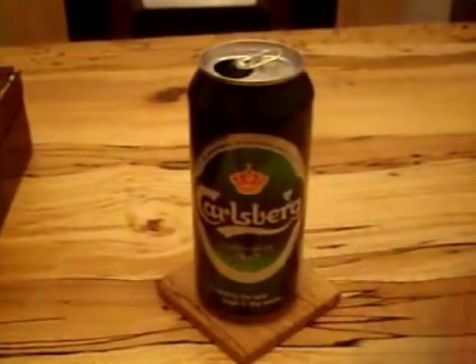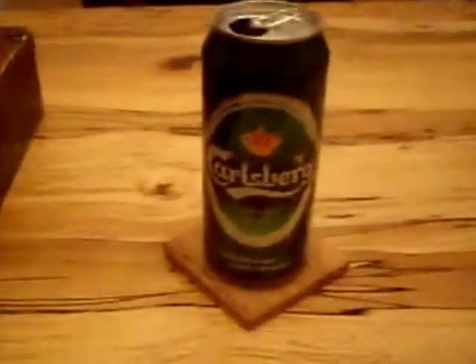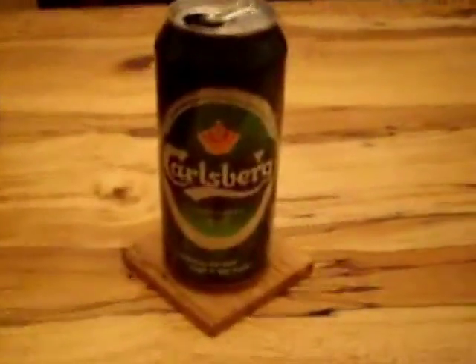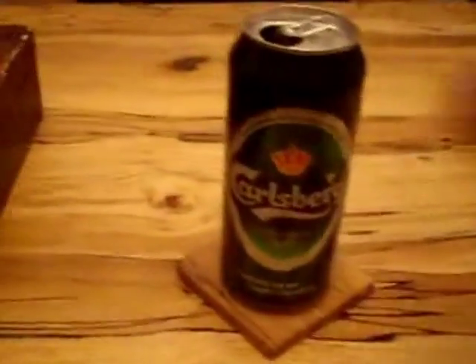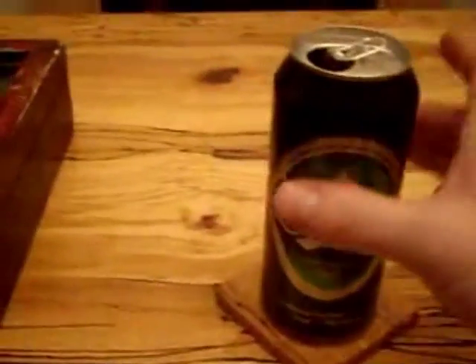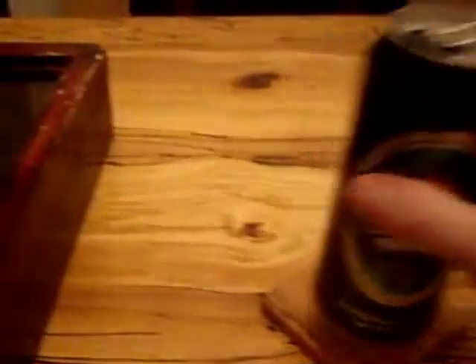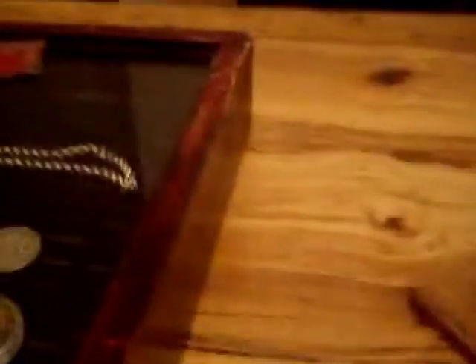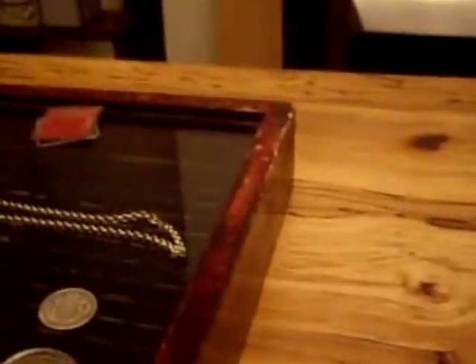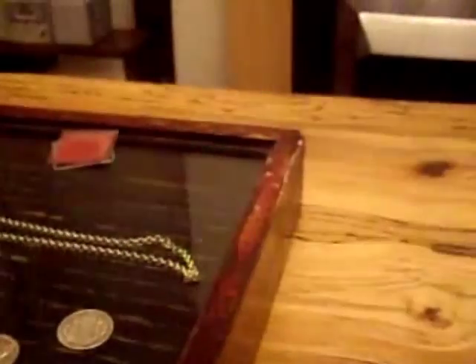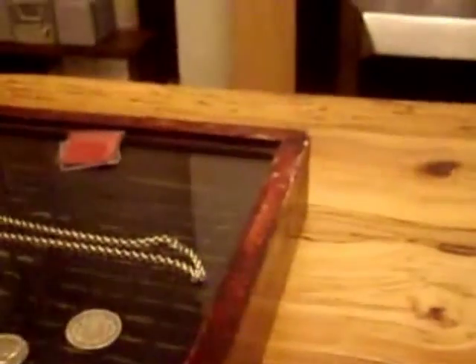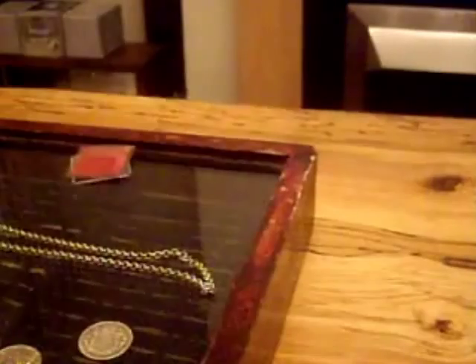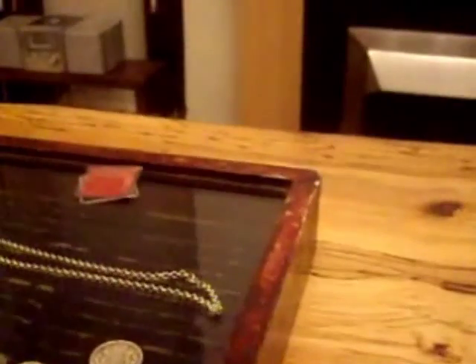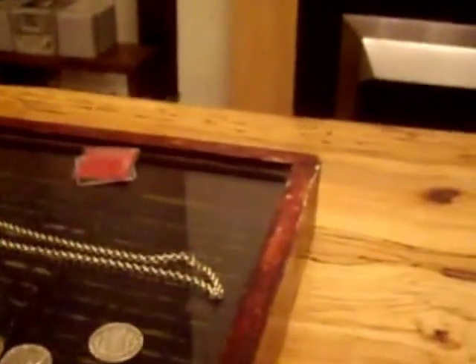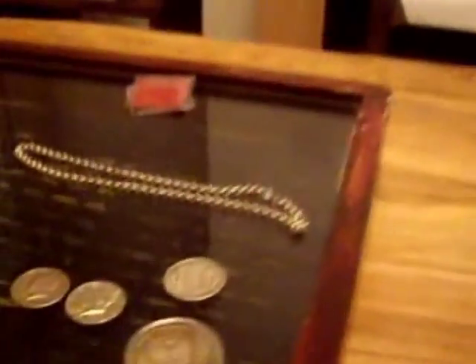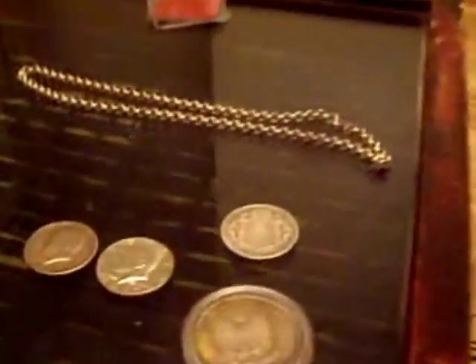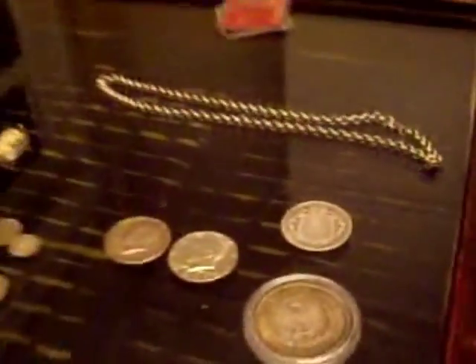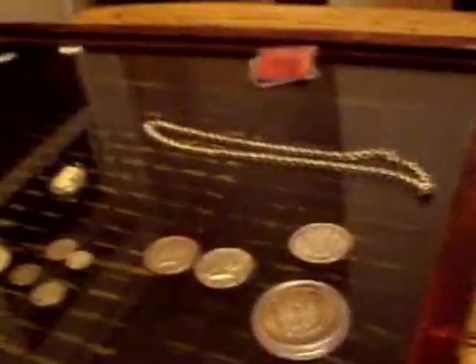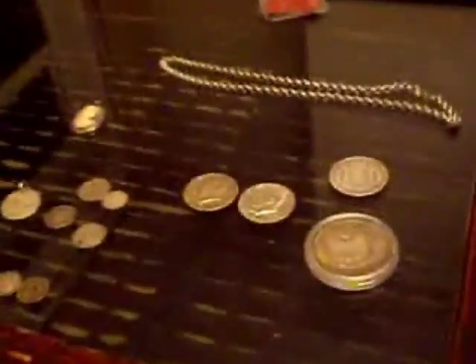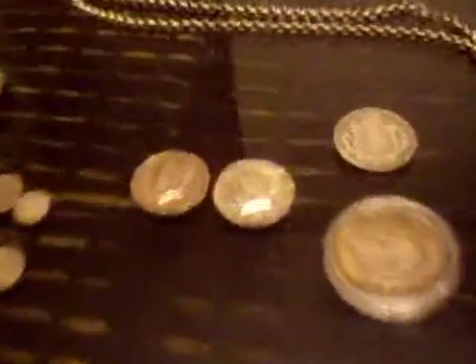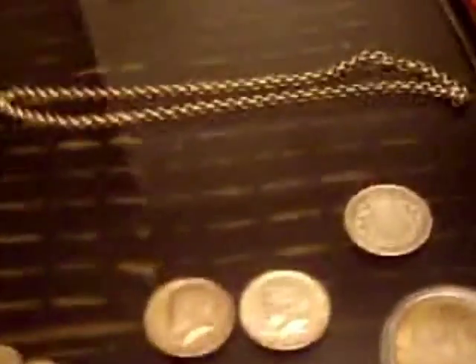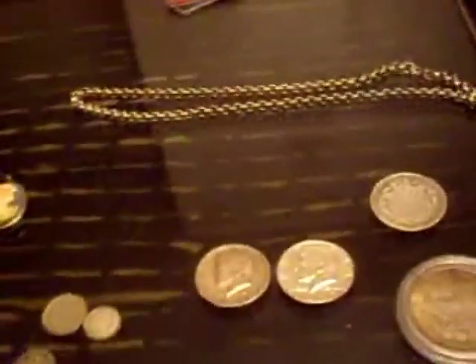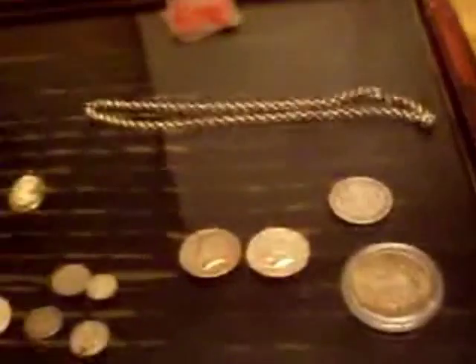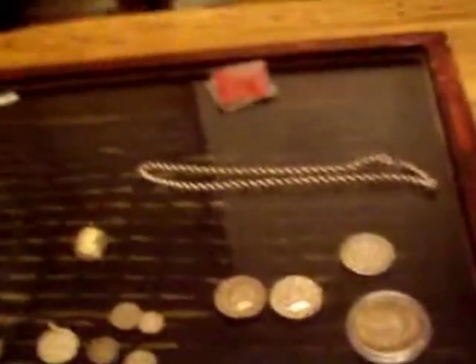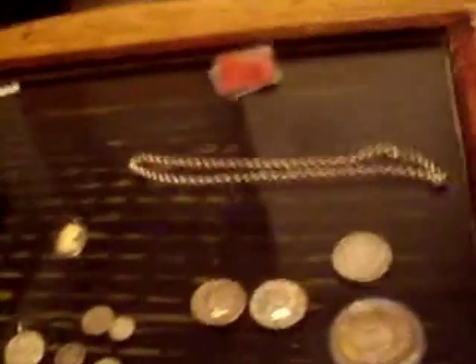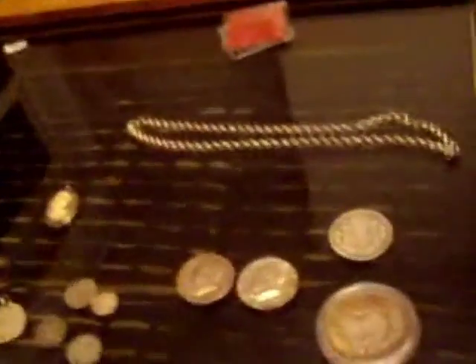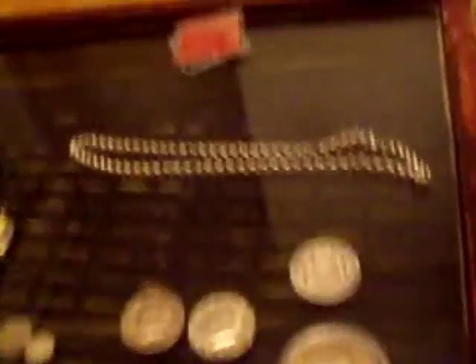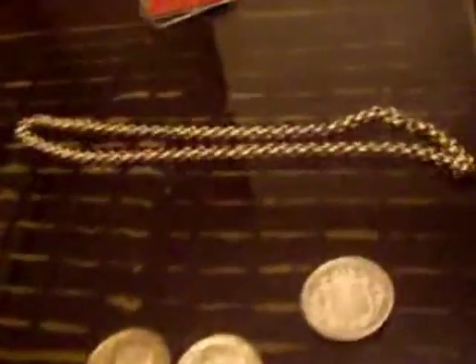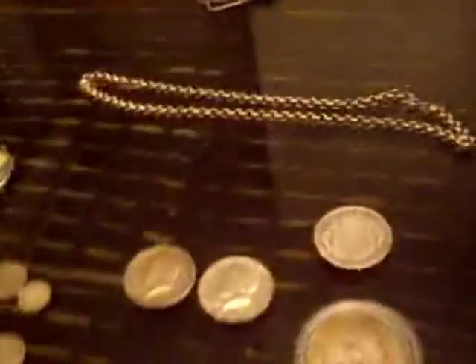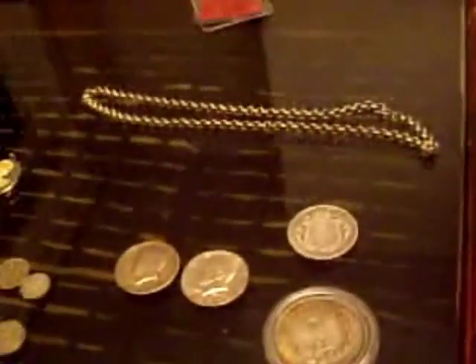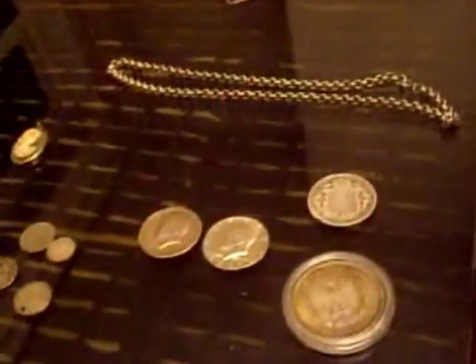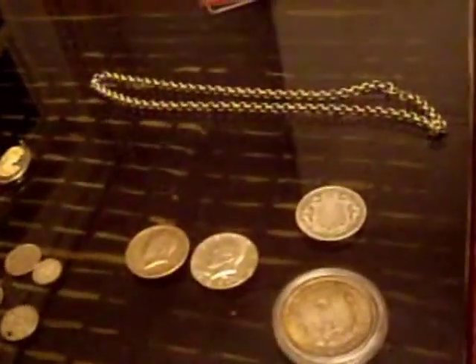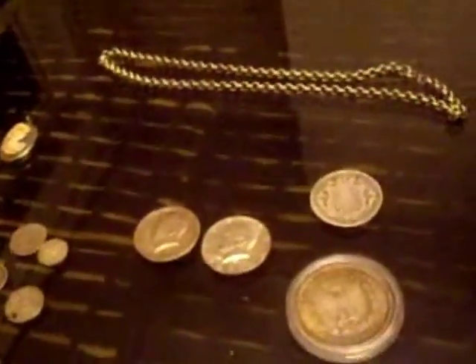Instead of my usual cup of tea I'm enjoying a nice beer since it's the new year. So here are some of the things I've found at the antiques fairs today and yesterday.